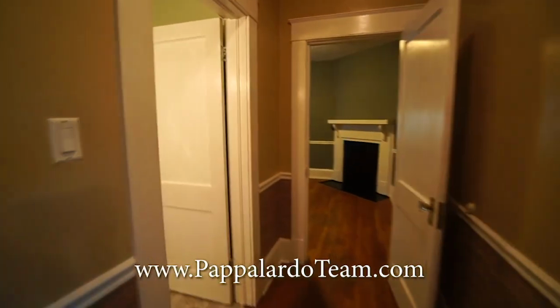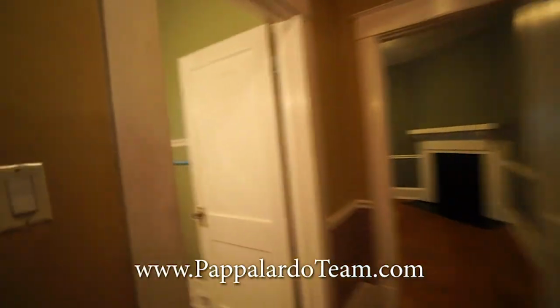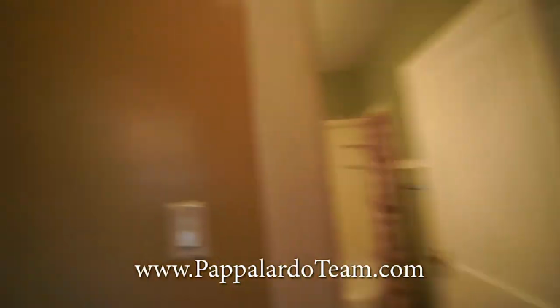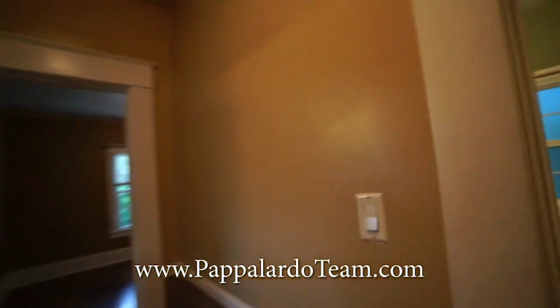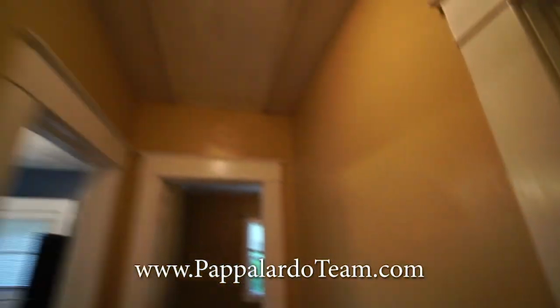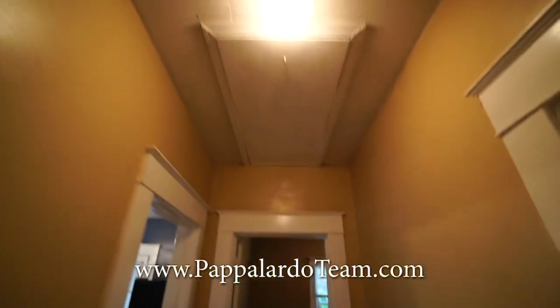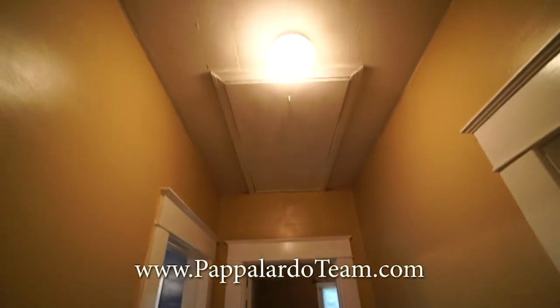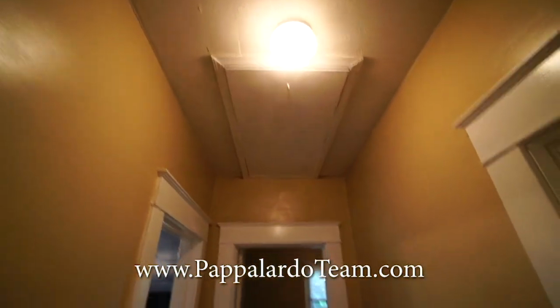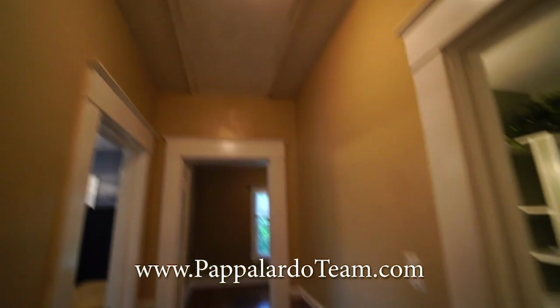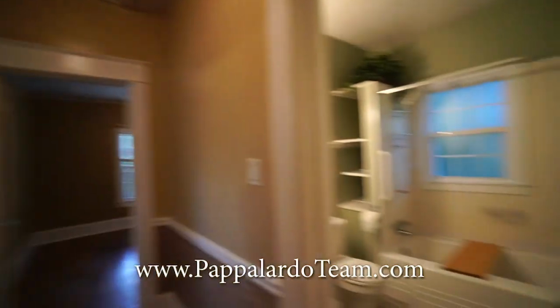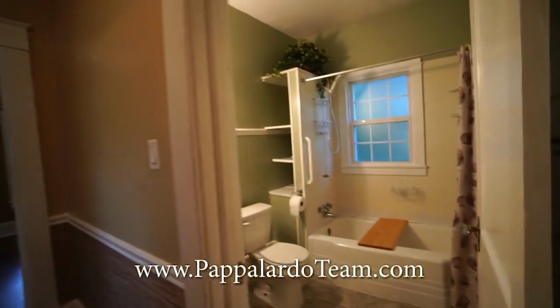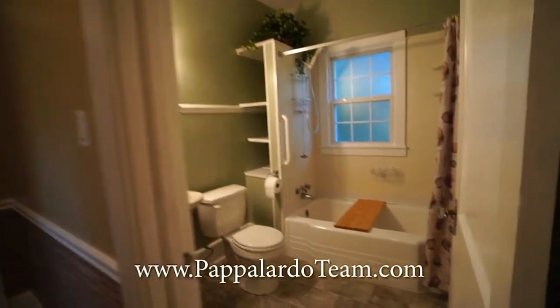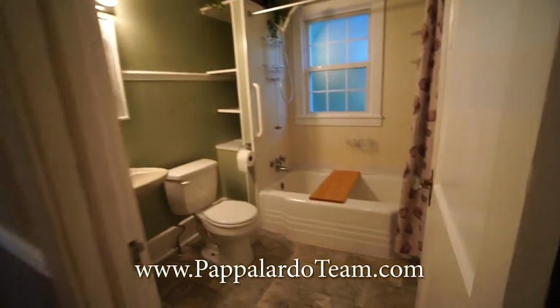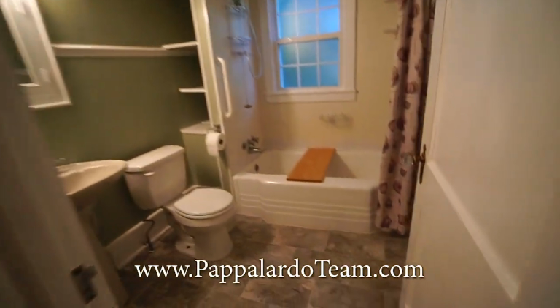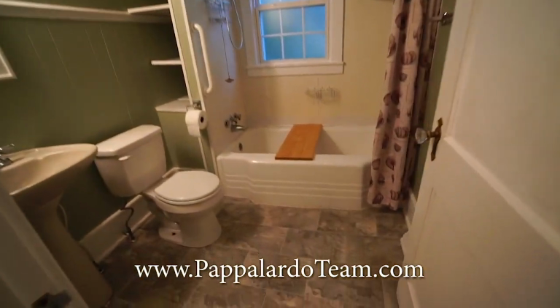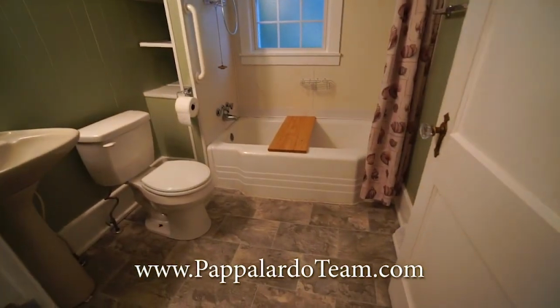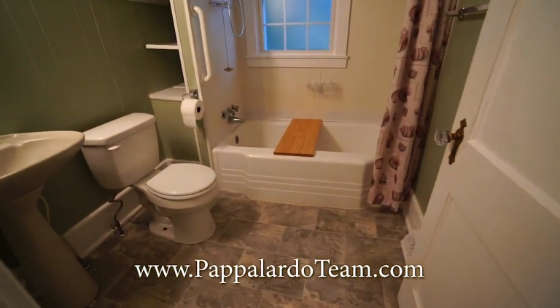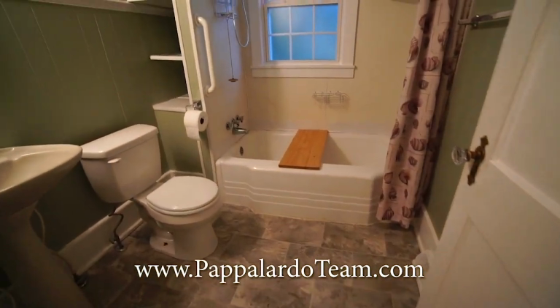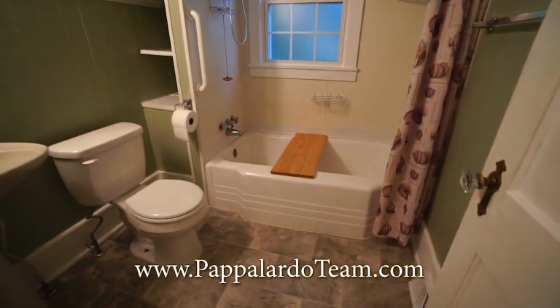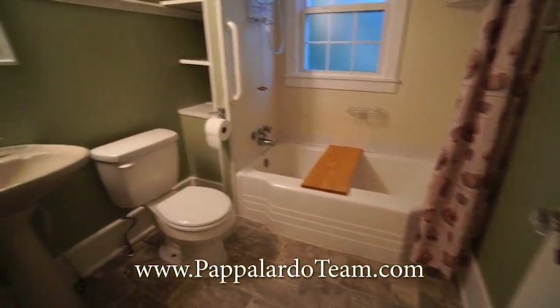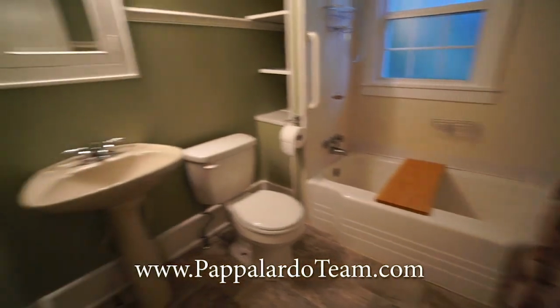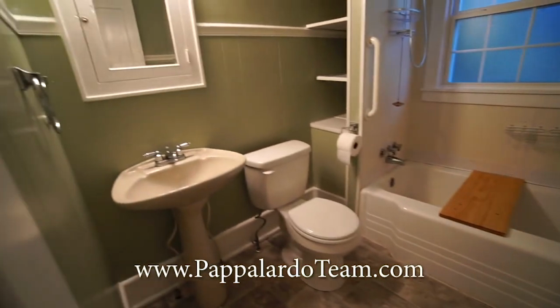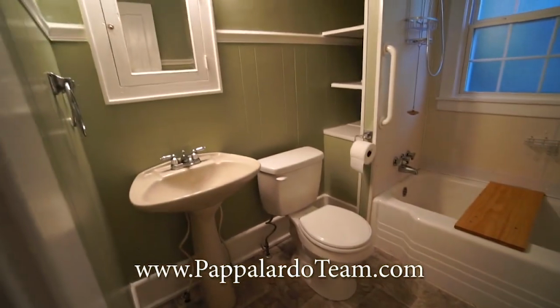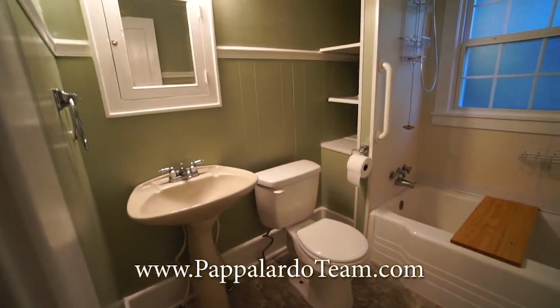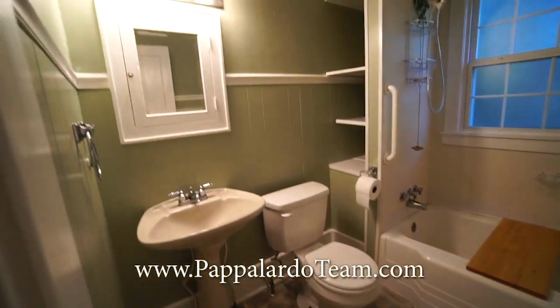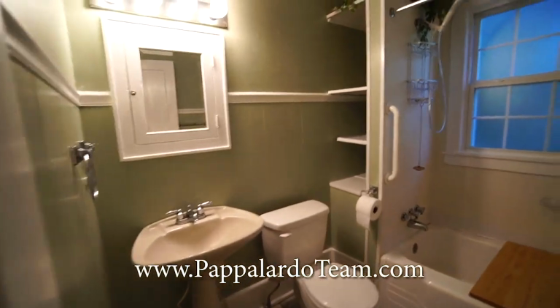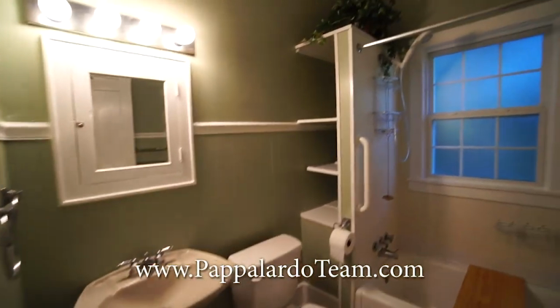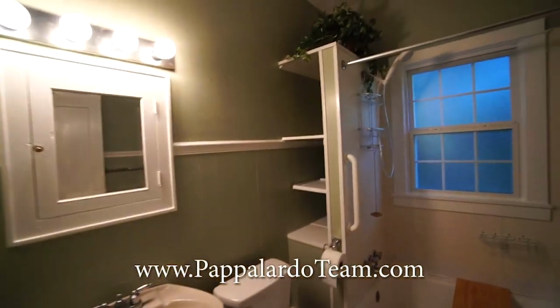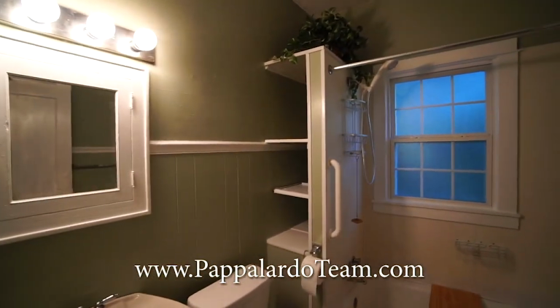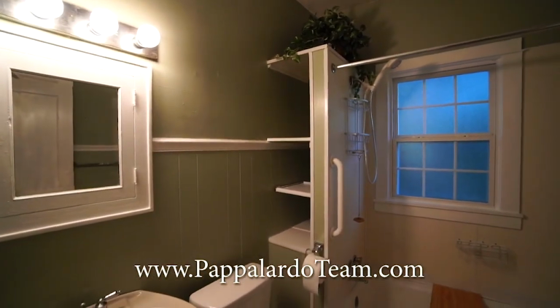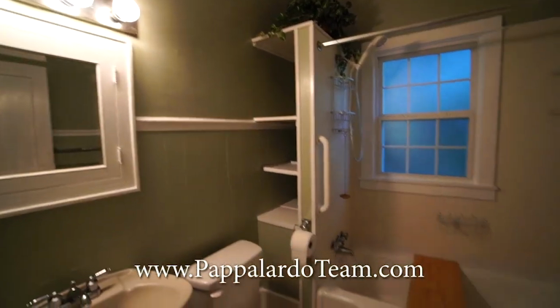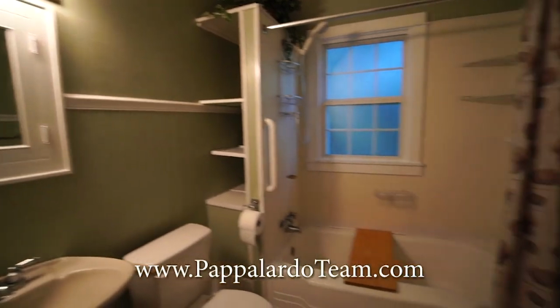Looks like we've got attic access right there. And then here is the full bathroom. Looks like we've got the good old fashioned cast iron tub, a pedestal sink, and even some storage over there to the side.